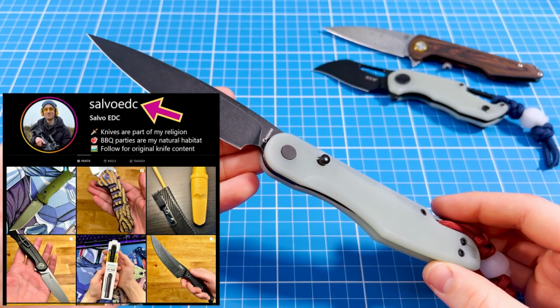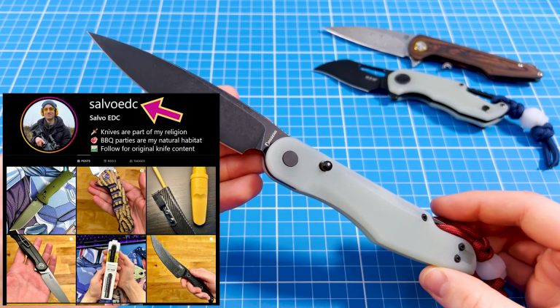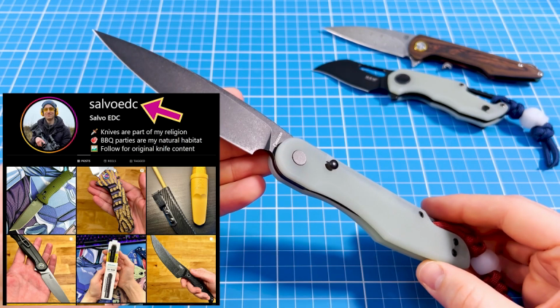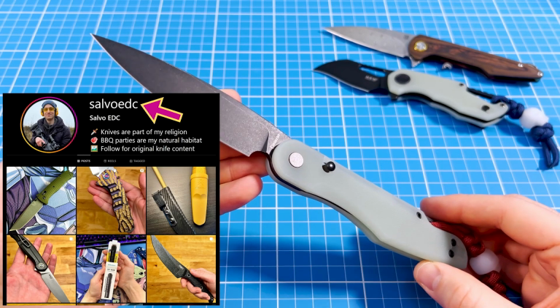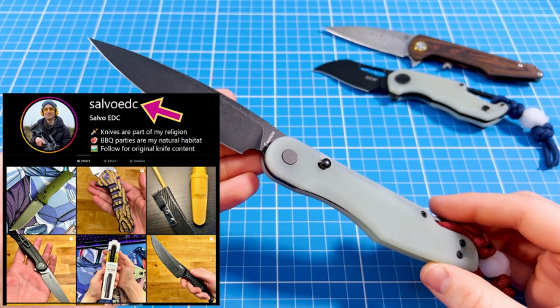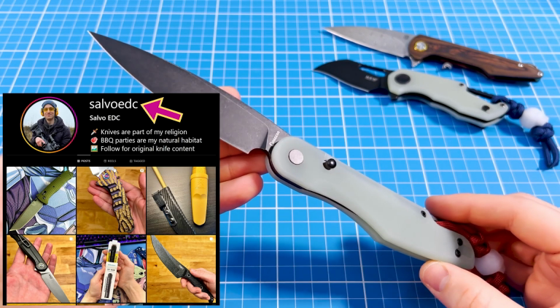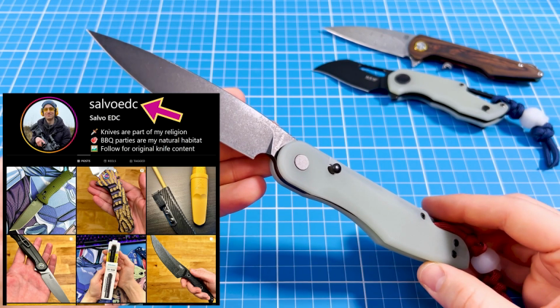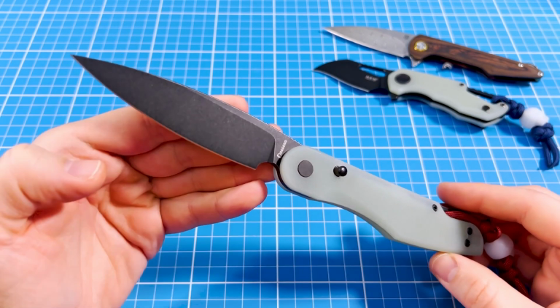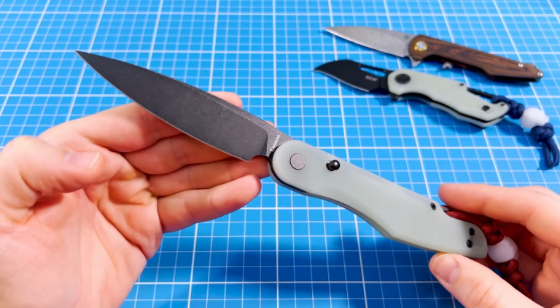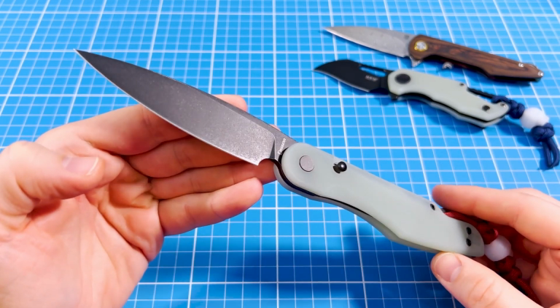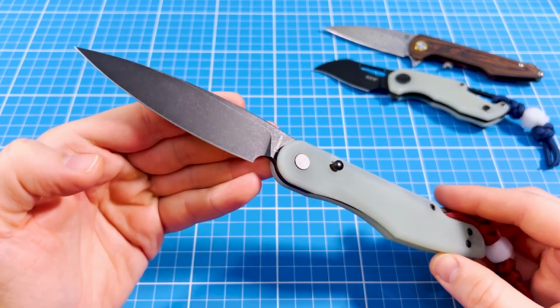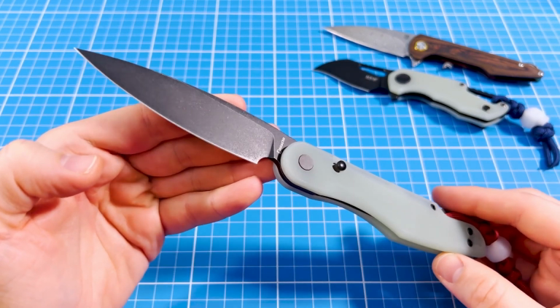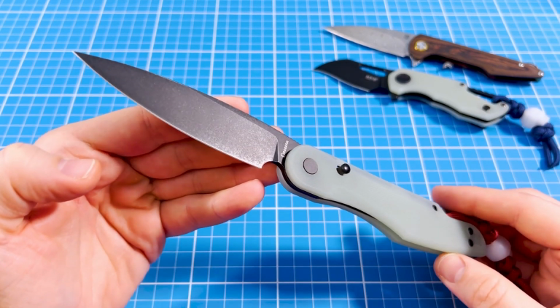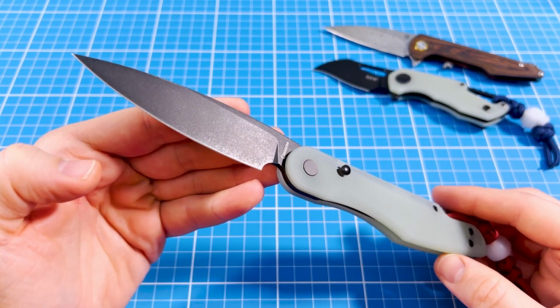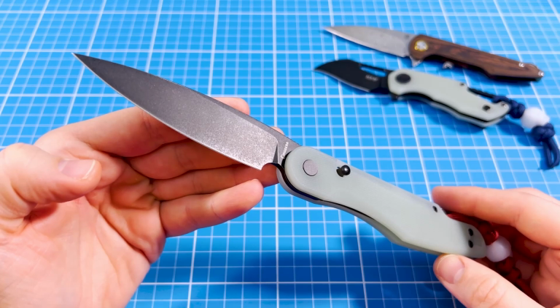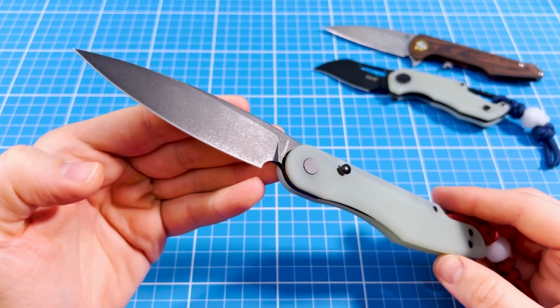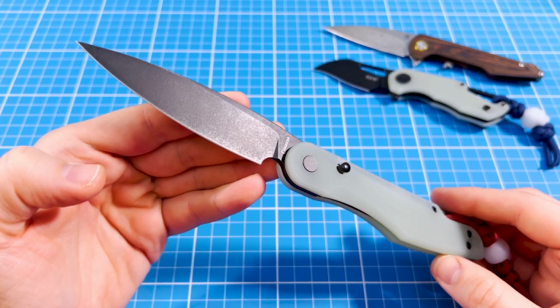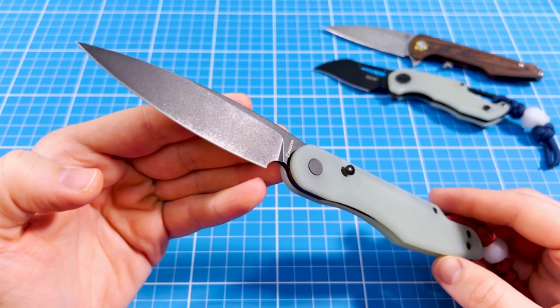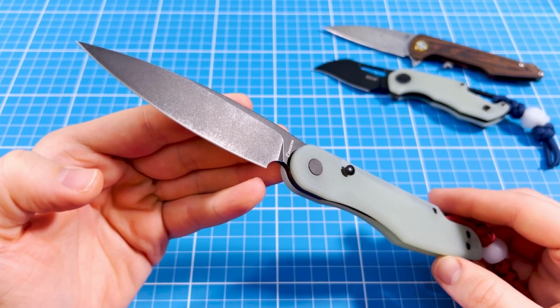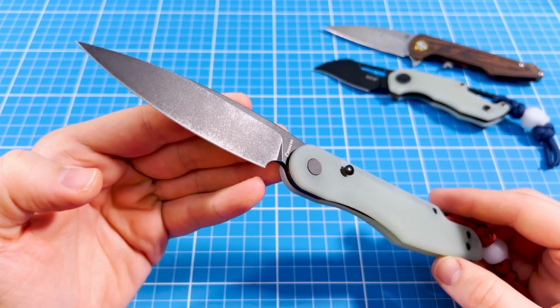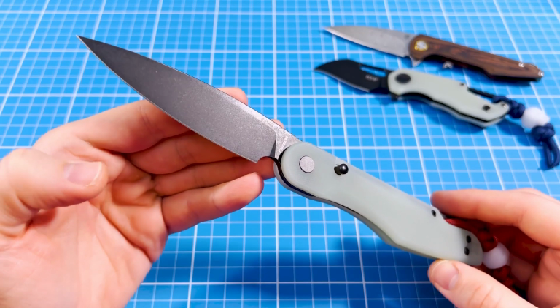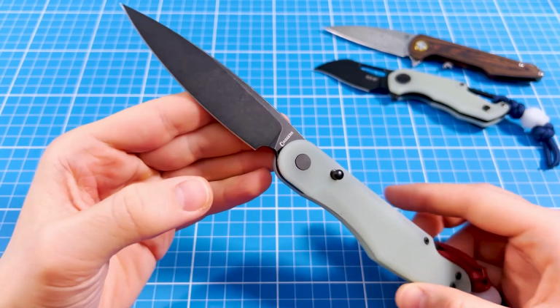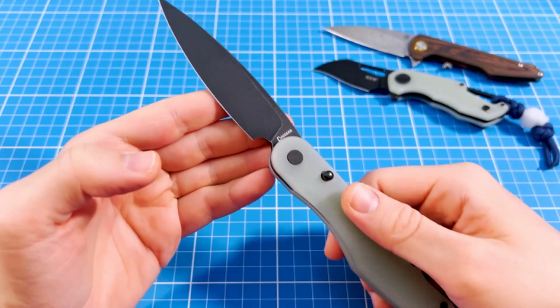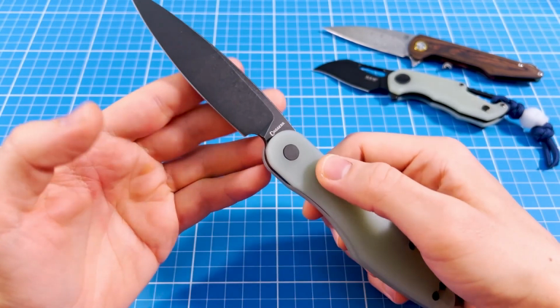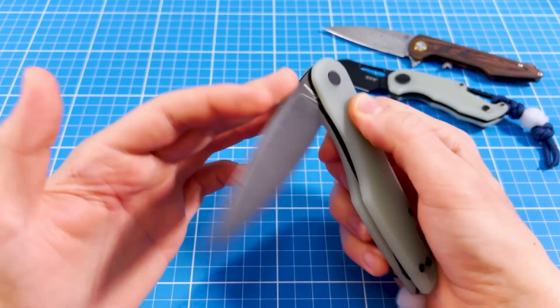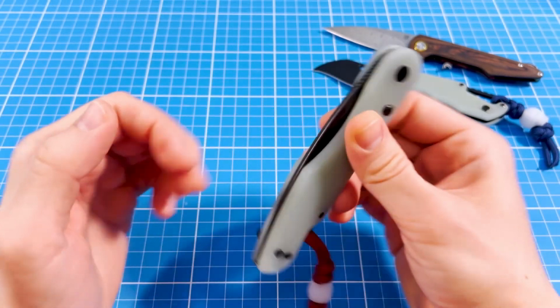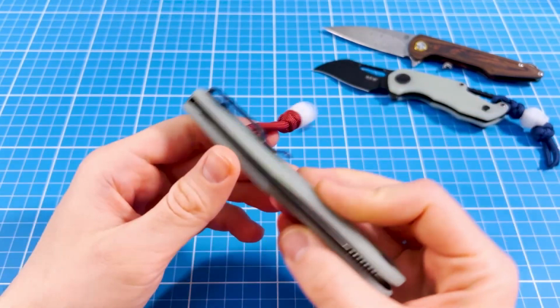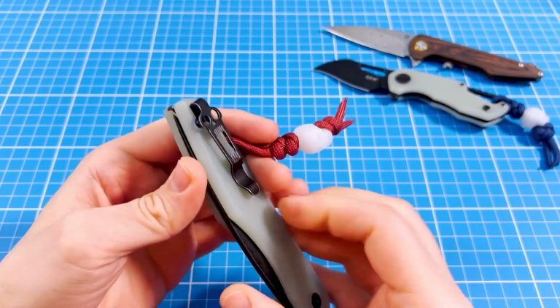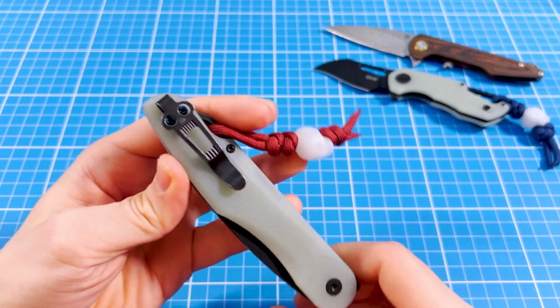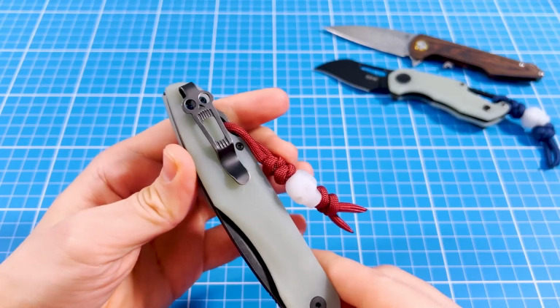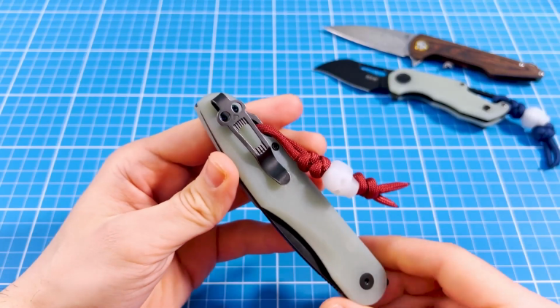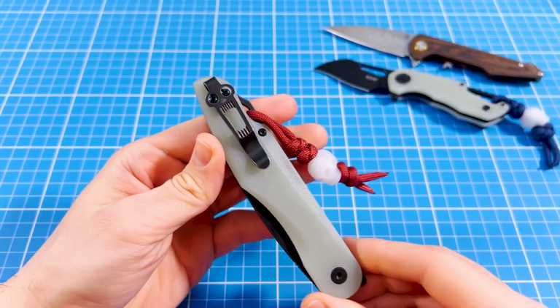Welcome to Salvo EDC. In today's video I will review this Sparrow from Dagger Knives. But before we jump in, I want to know what's the wildest looking knife you own, so please let me know down in the comments.